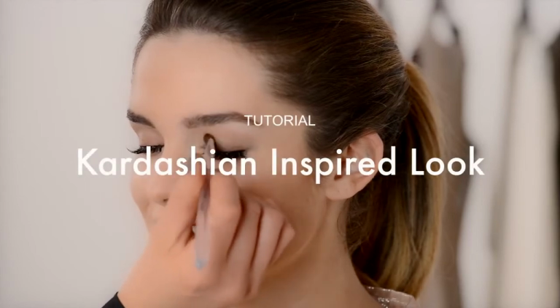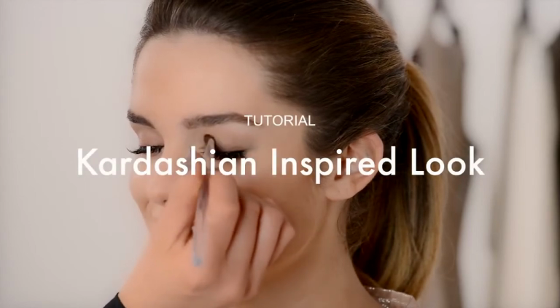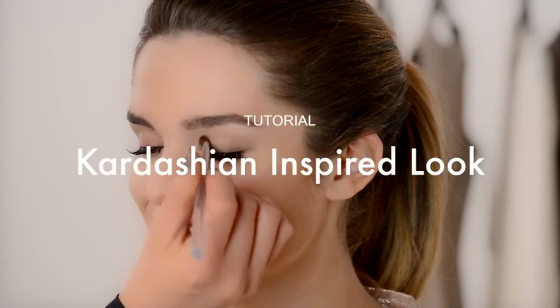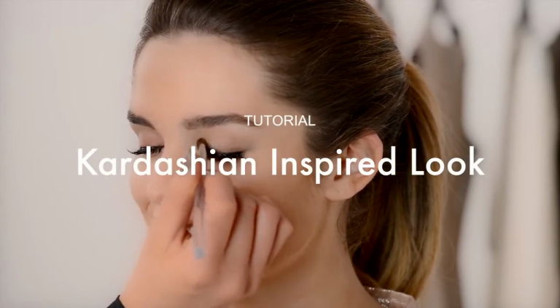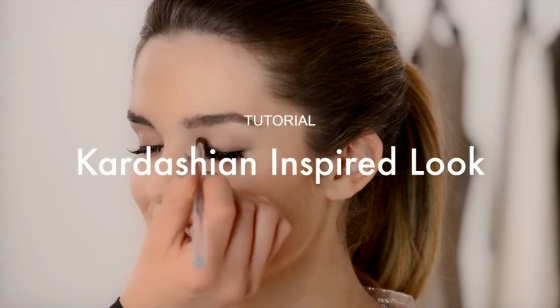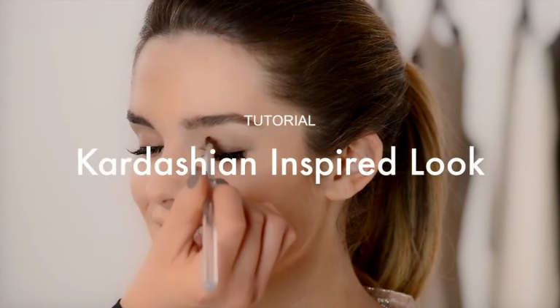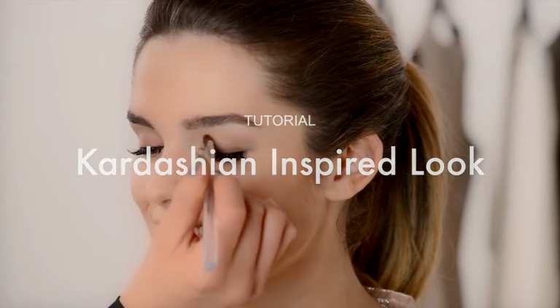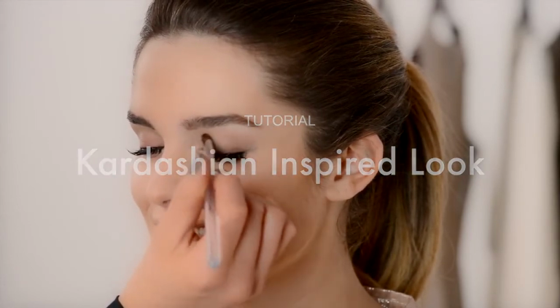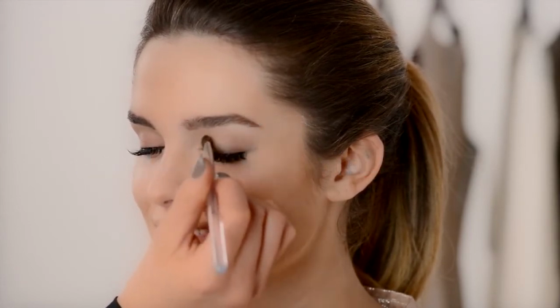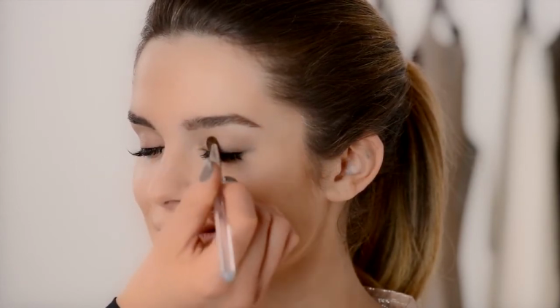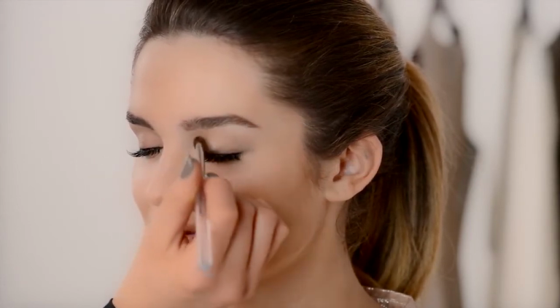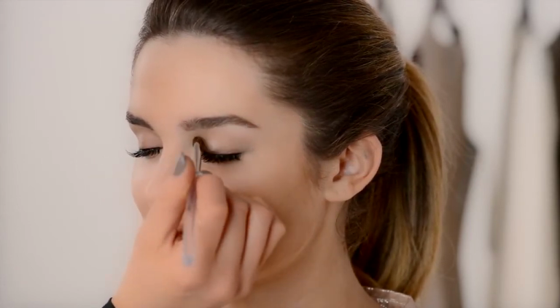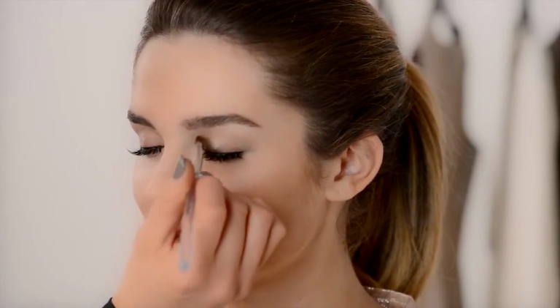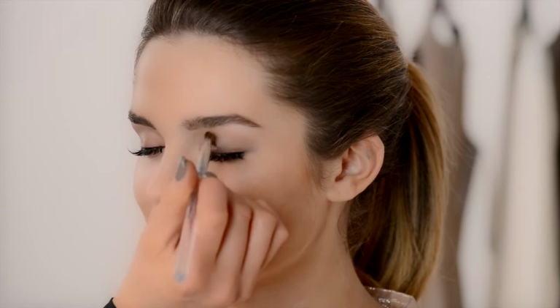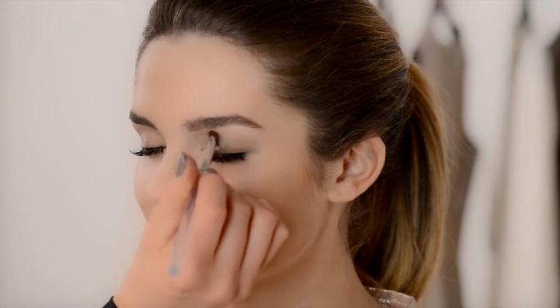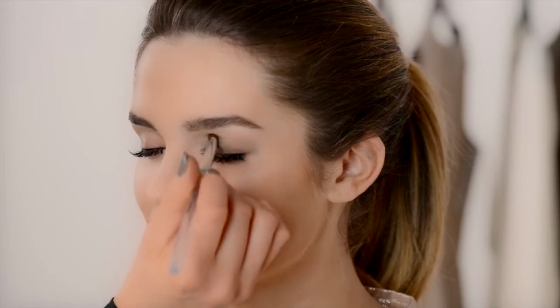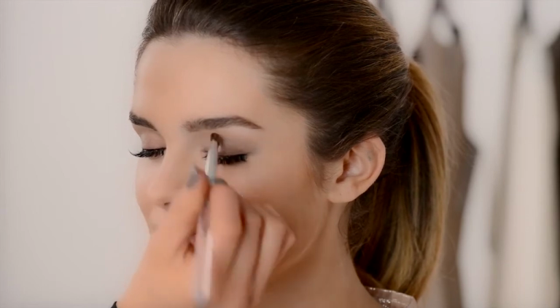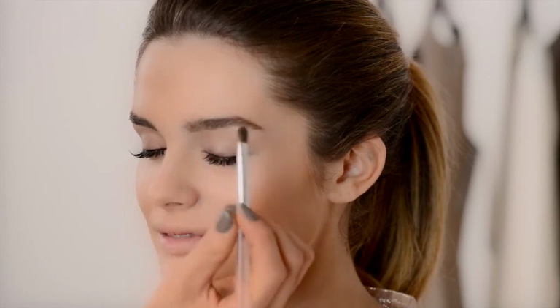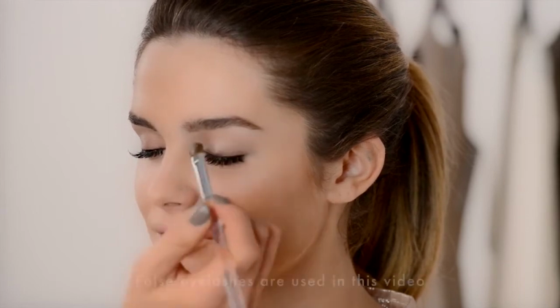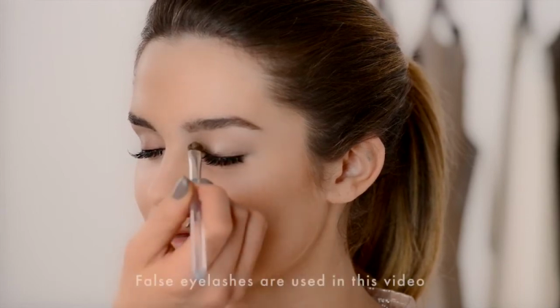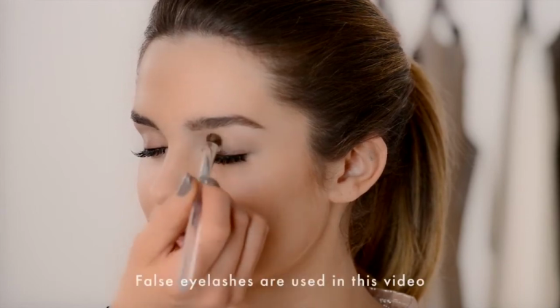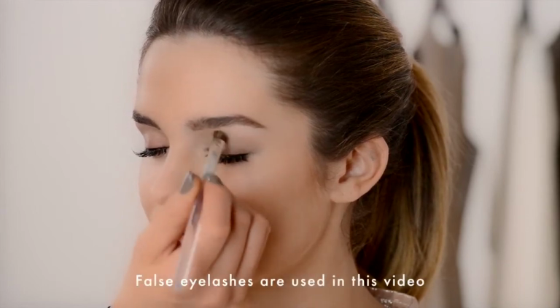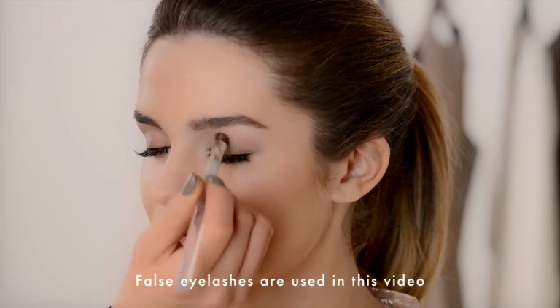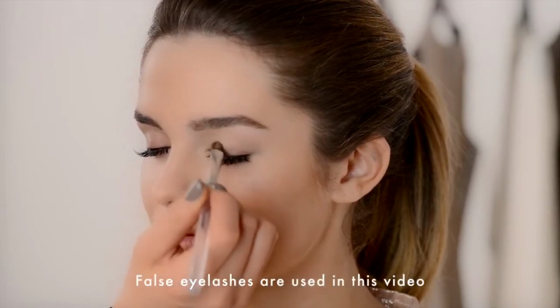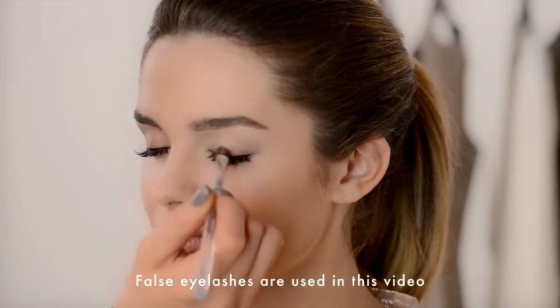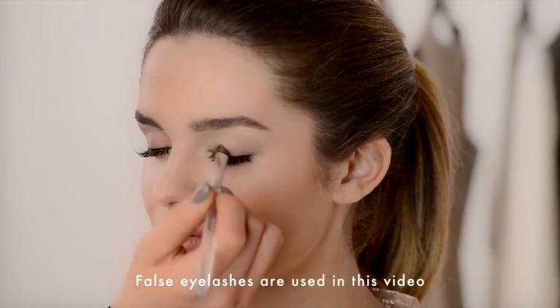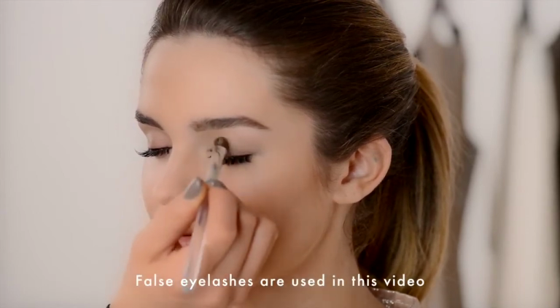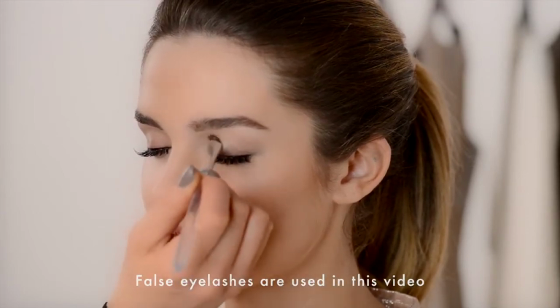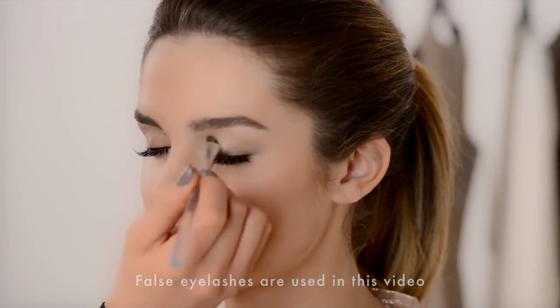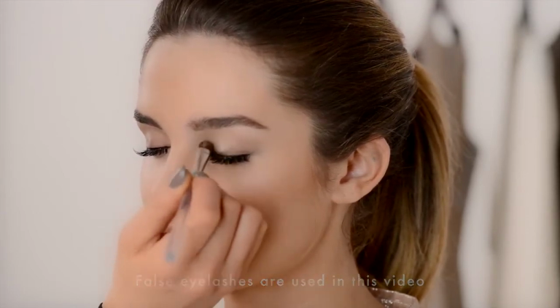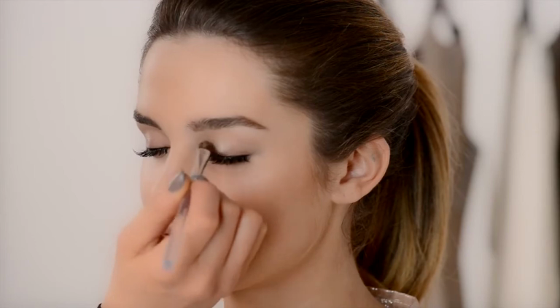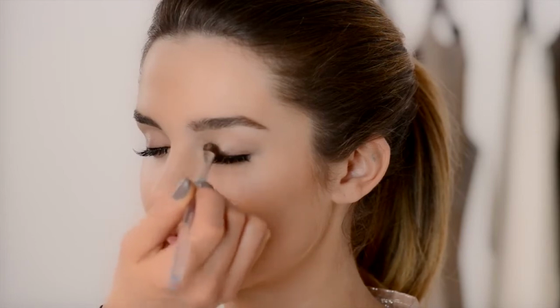Today we're going to show you how to achieve that Kardashian inspired look. Start by applying shimmering eyeshadow over the whole lid, using a light golden shade.